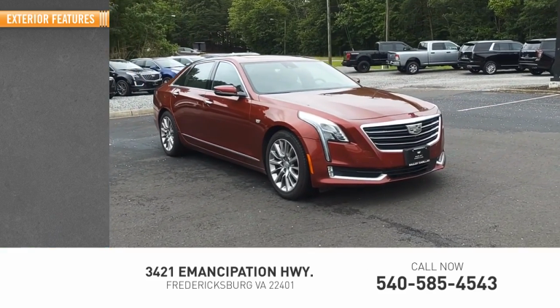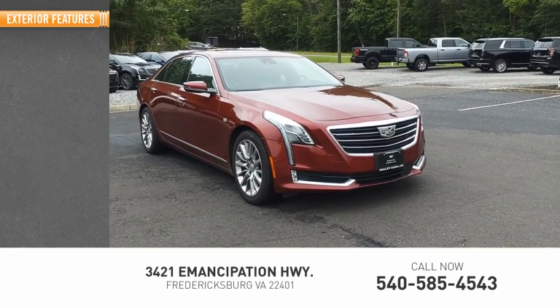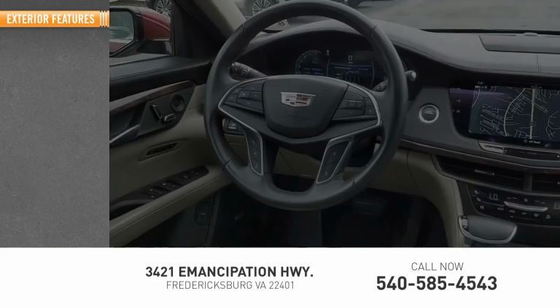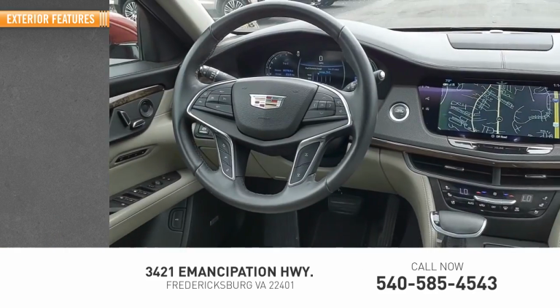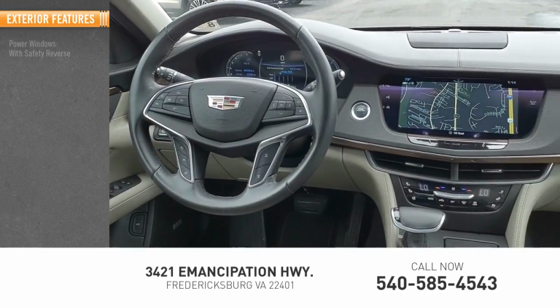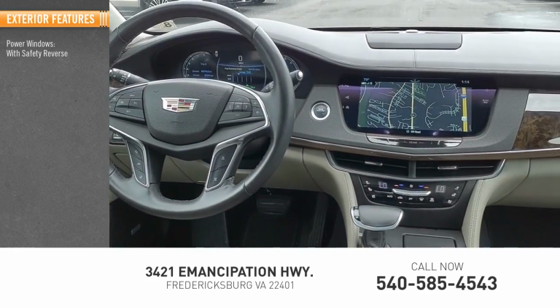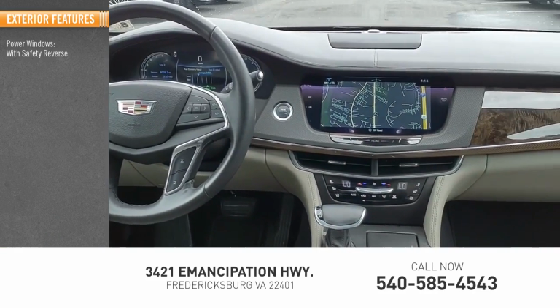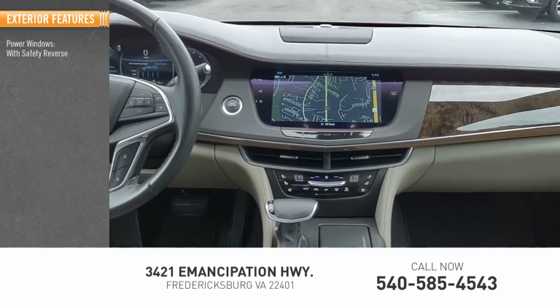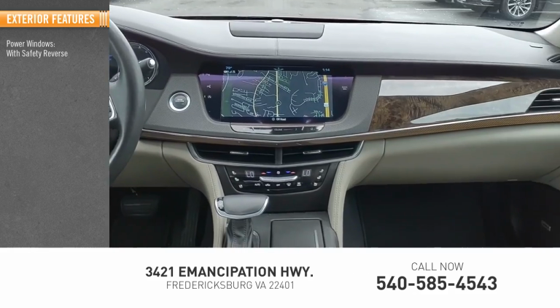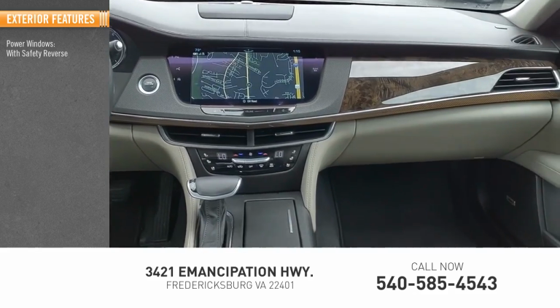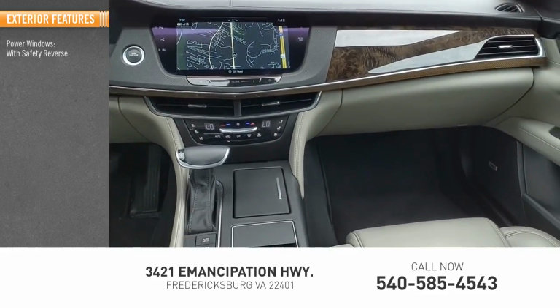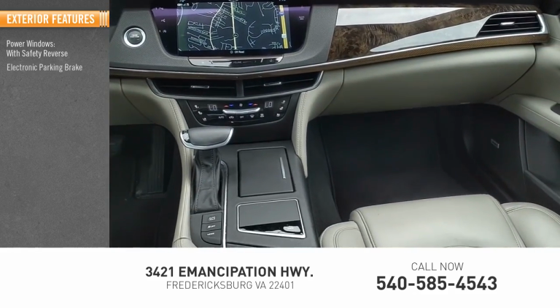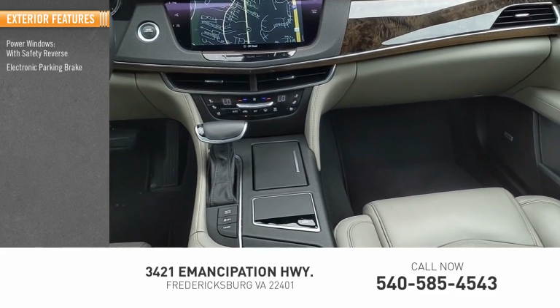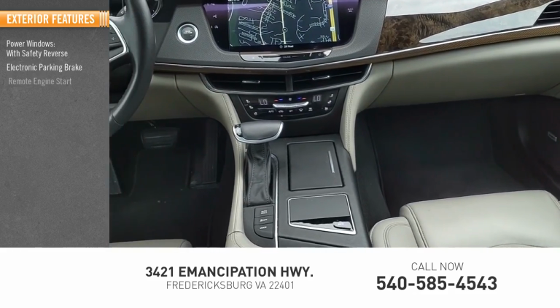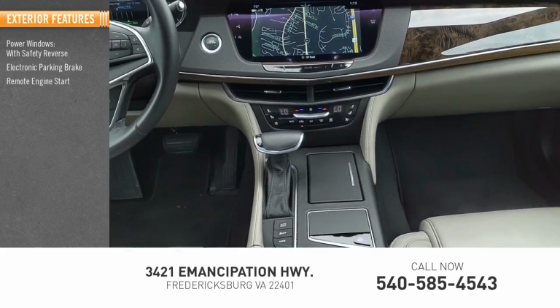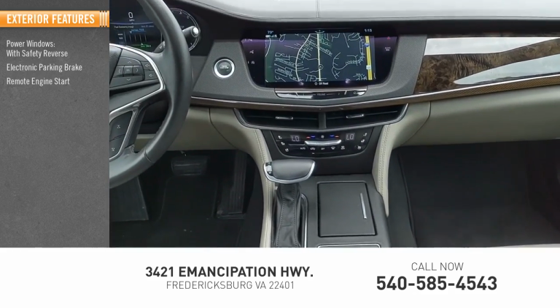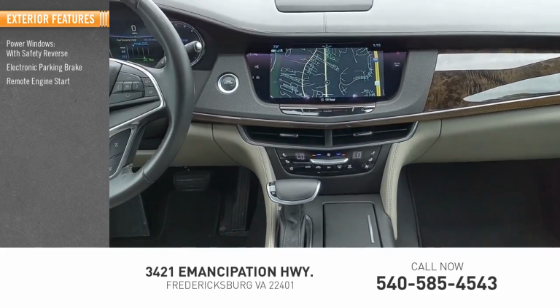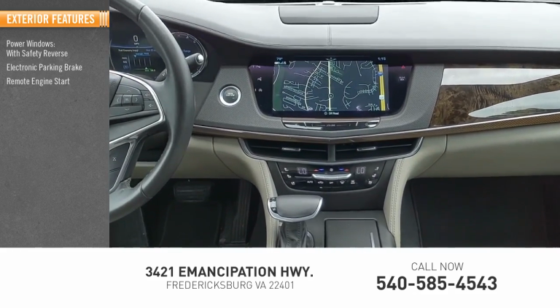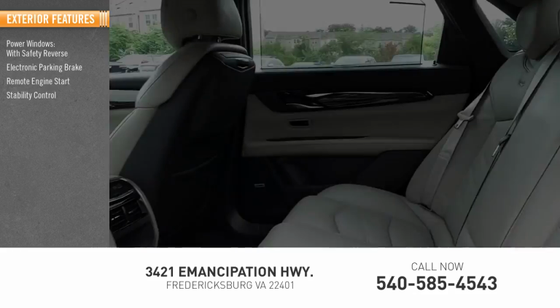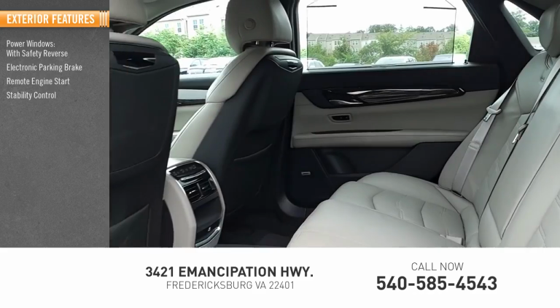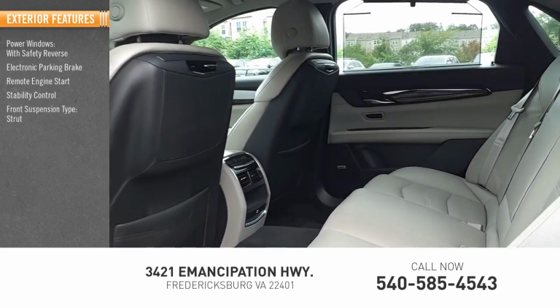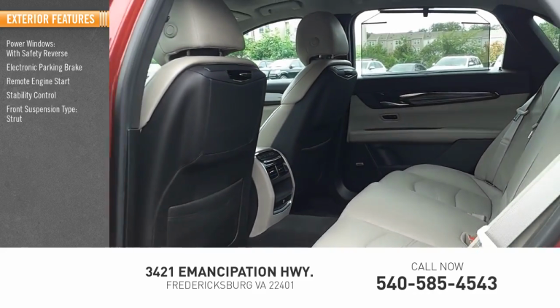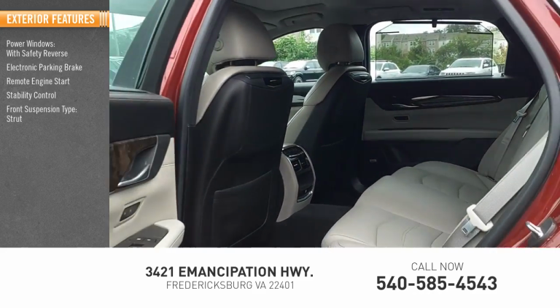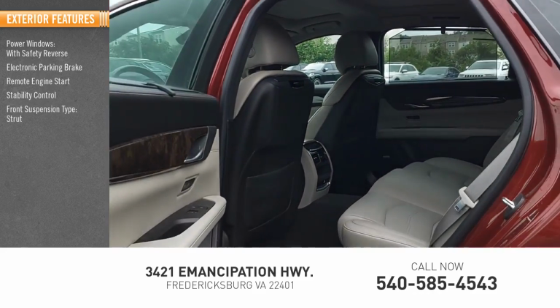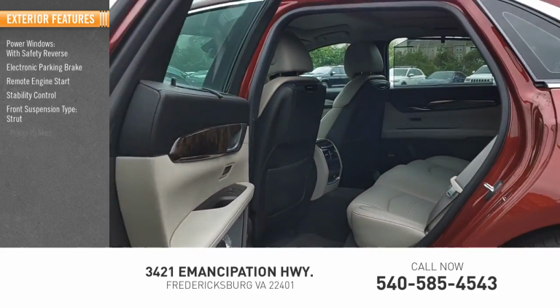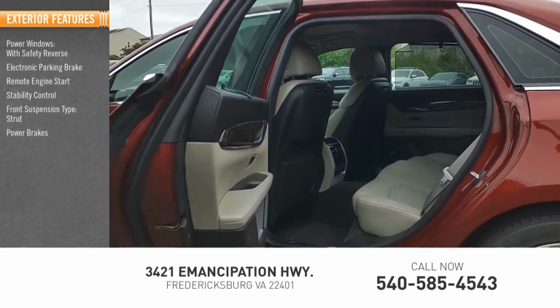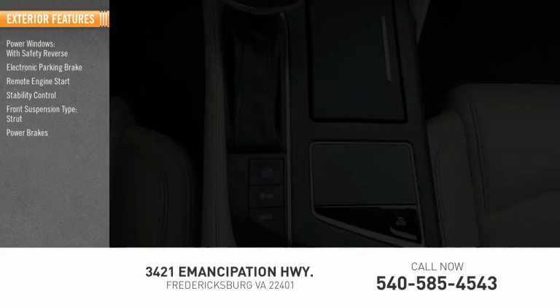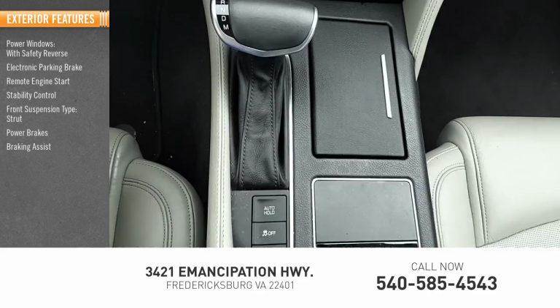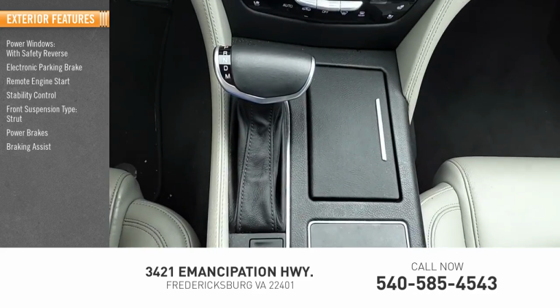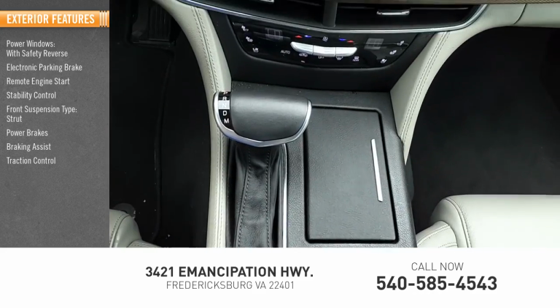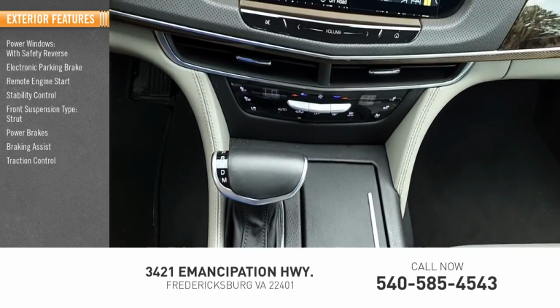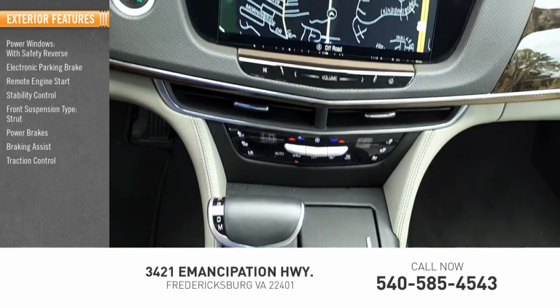Here are some of this vehicle's great options: power windows with safety reverse, electronic parking brake, remote engine start, stability control, front suspension type strut, power brakes, braking assist, and traction control.